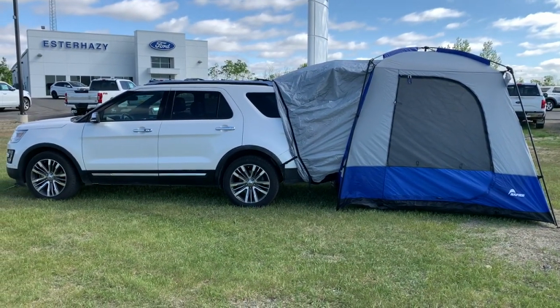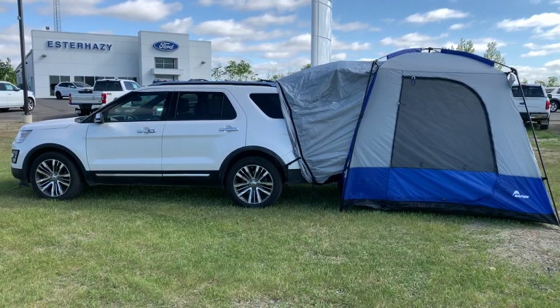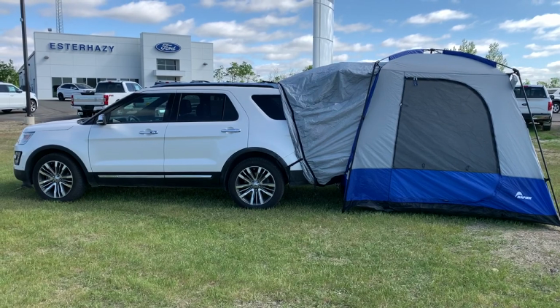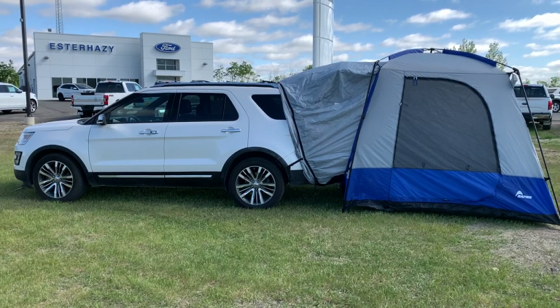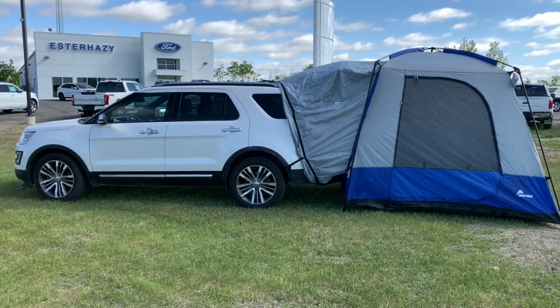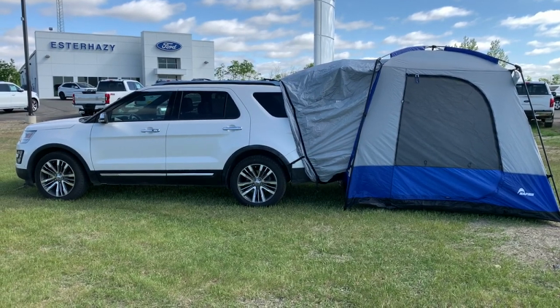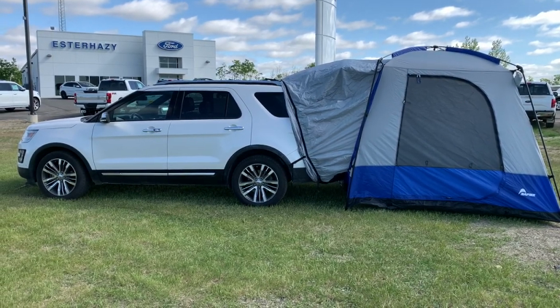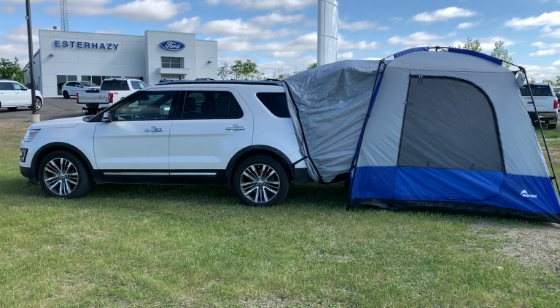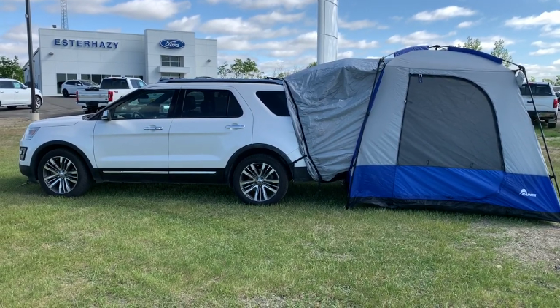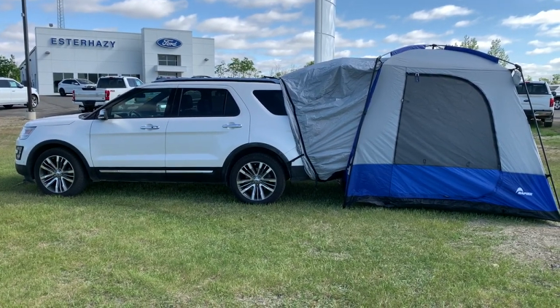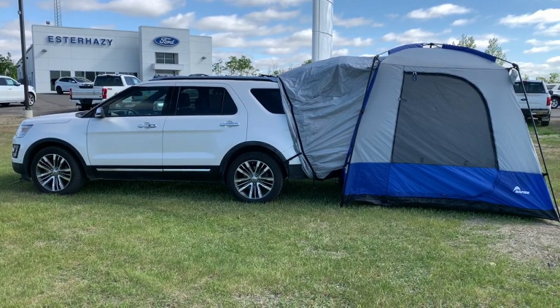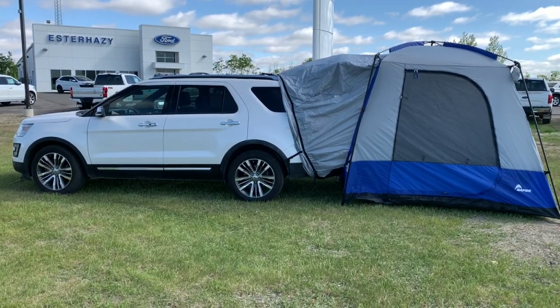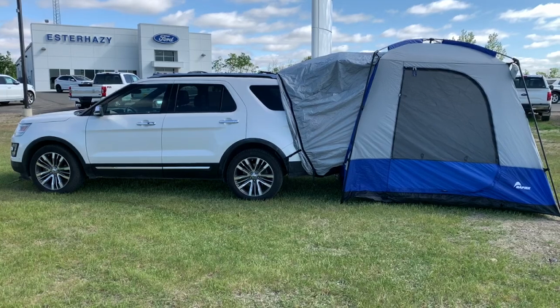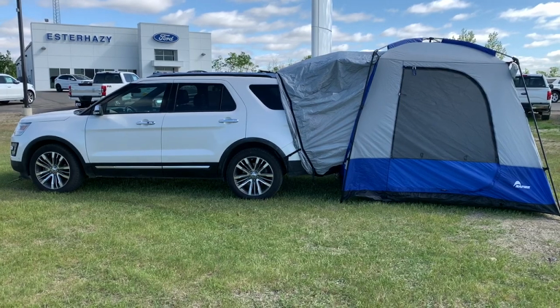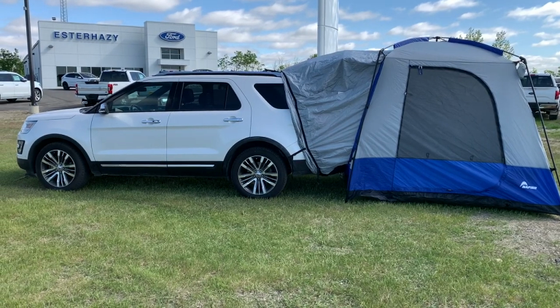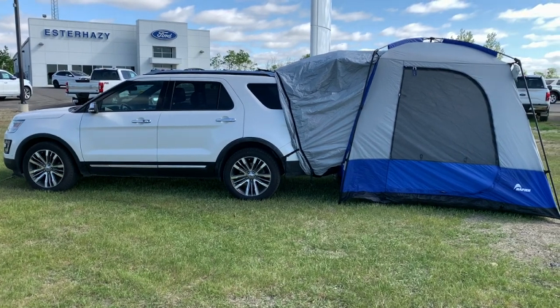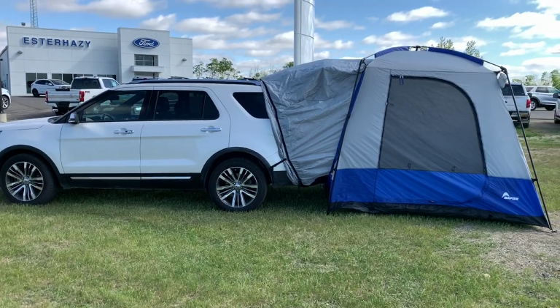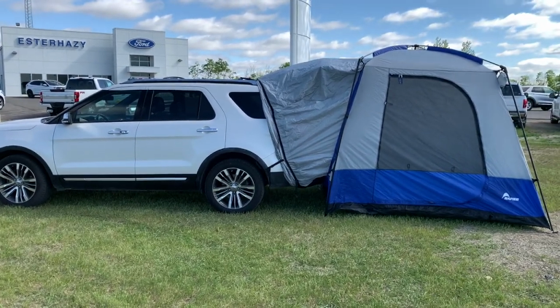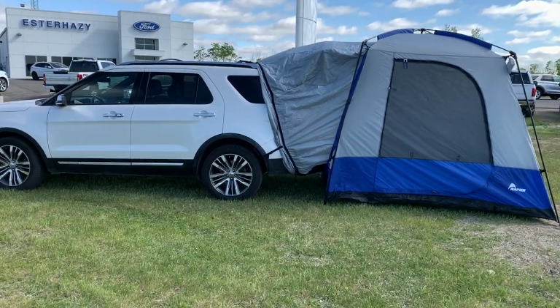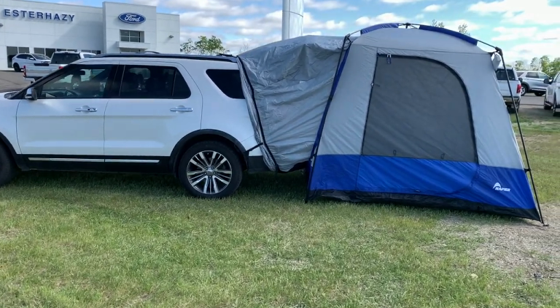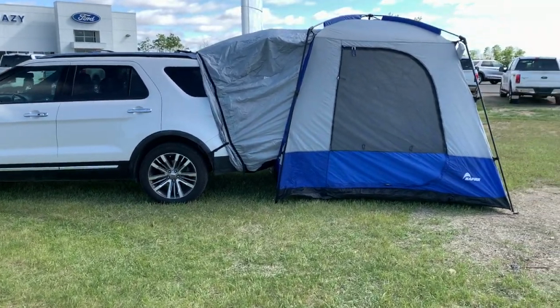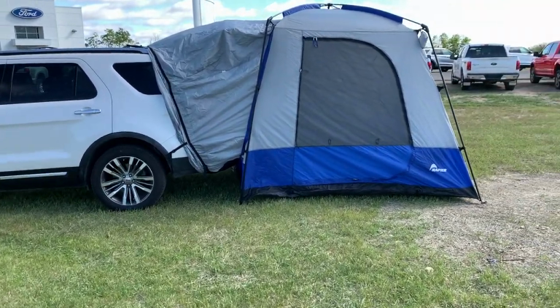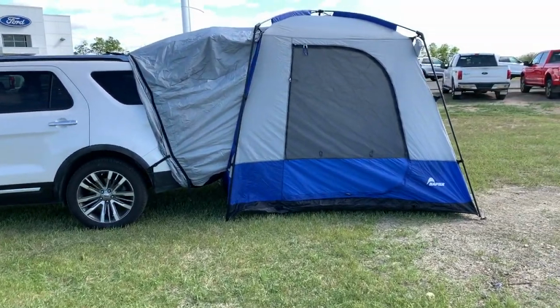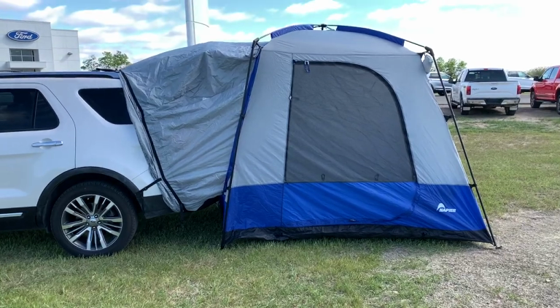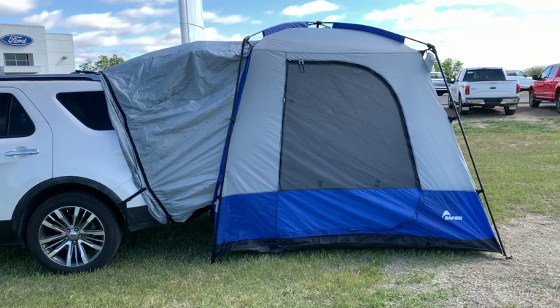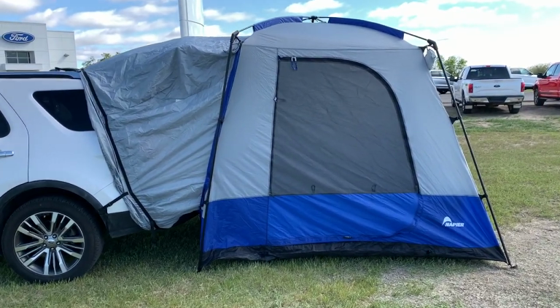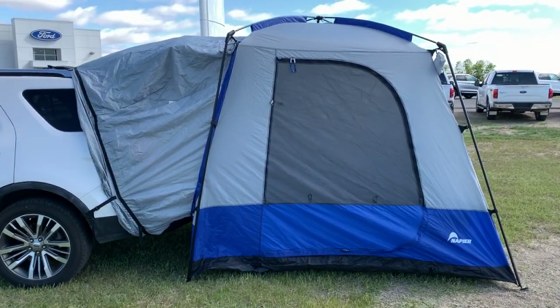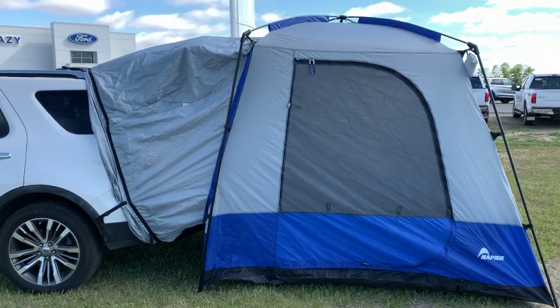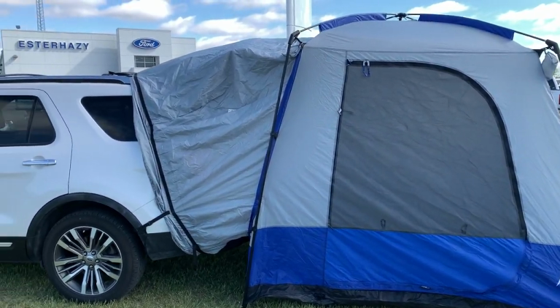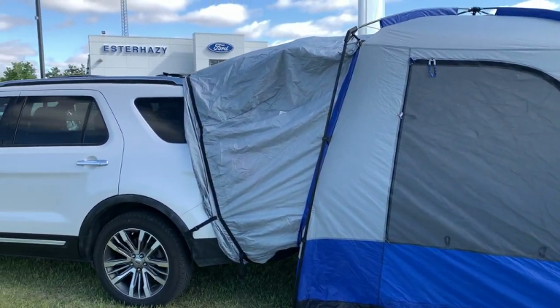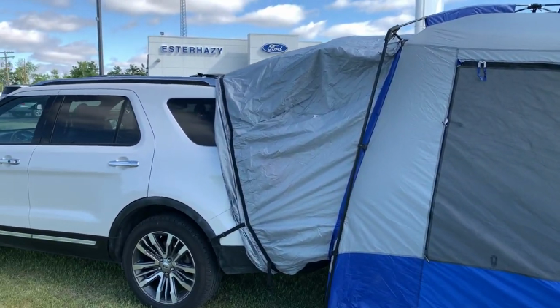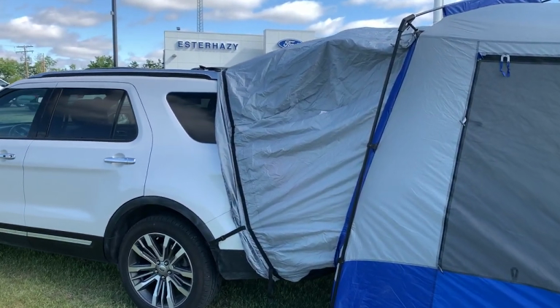Now this tent is currently attached to an Explorer, but it will easily attach to an Expedition, an Edge, or even an Escape. This tent is waterproof and can easily sleep four people inside. And as you can tell, it's attached to the SUV.